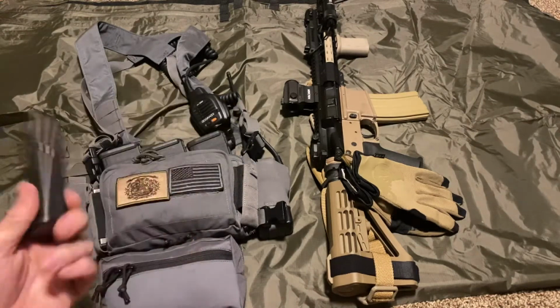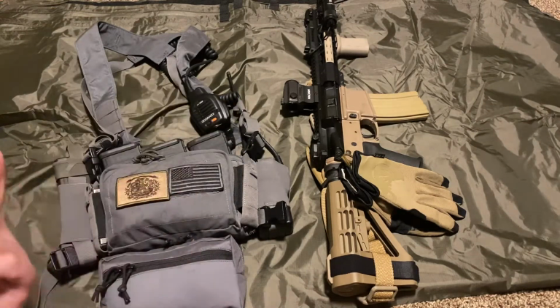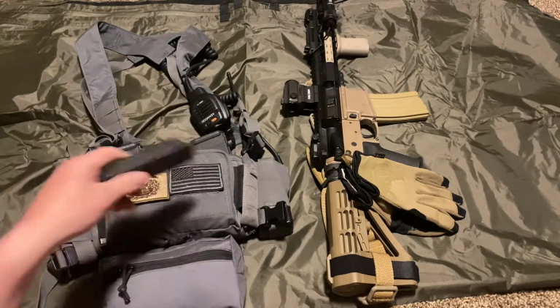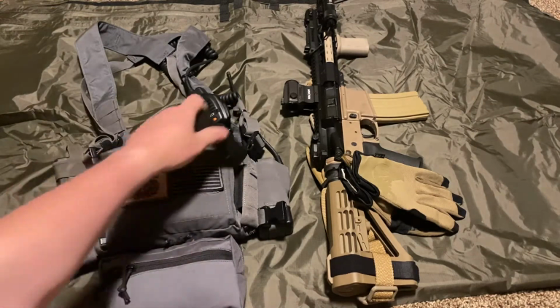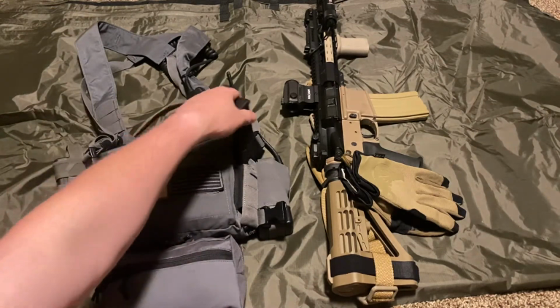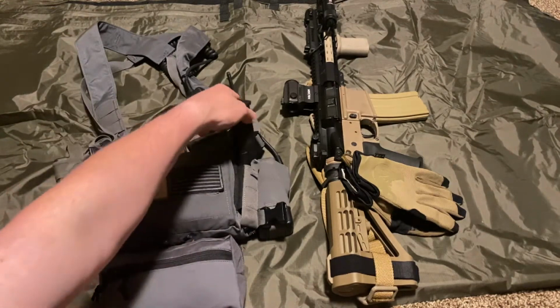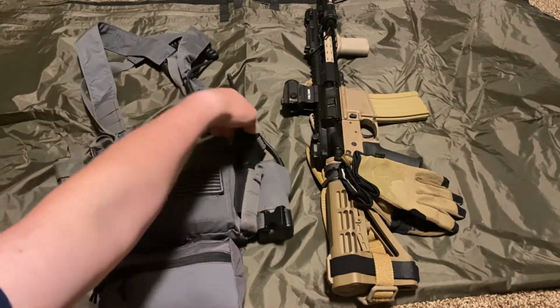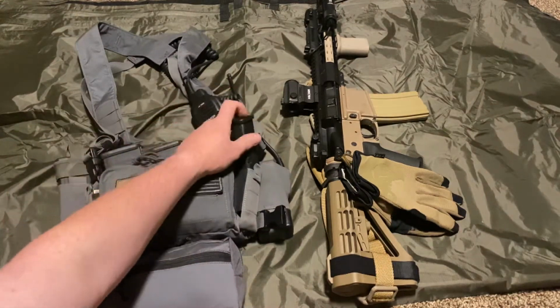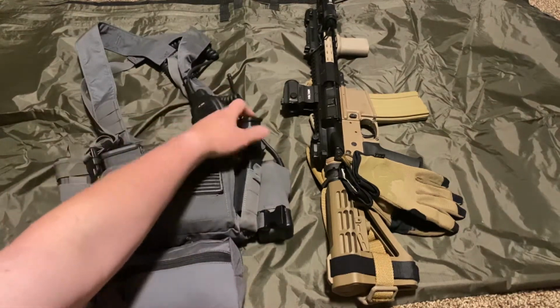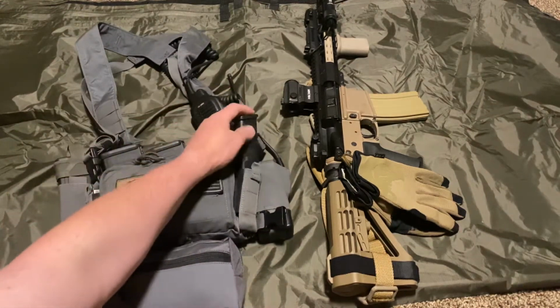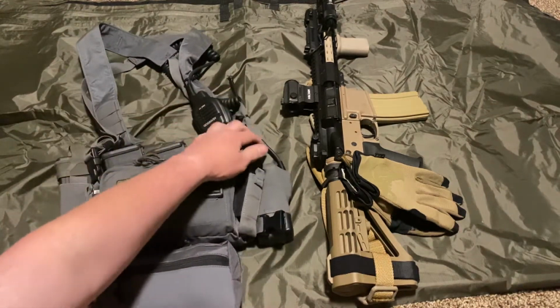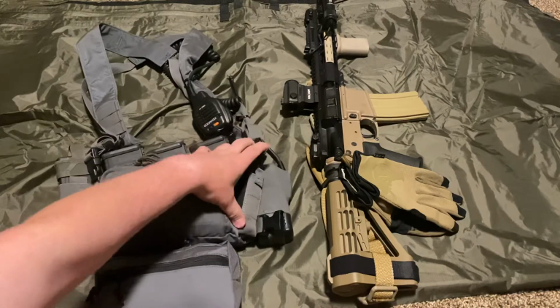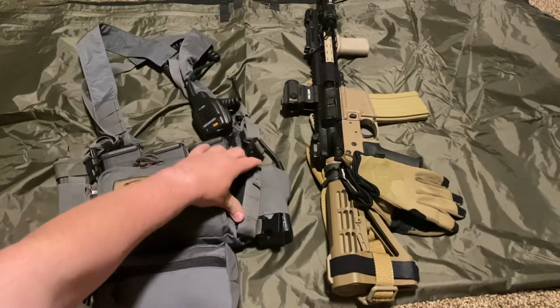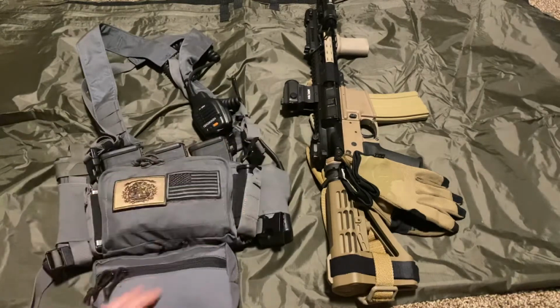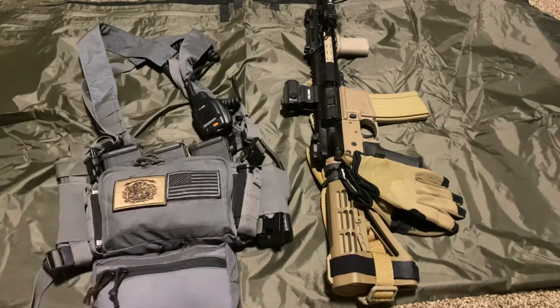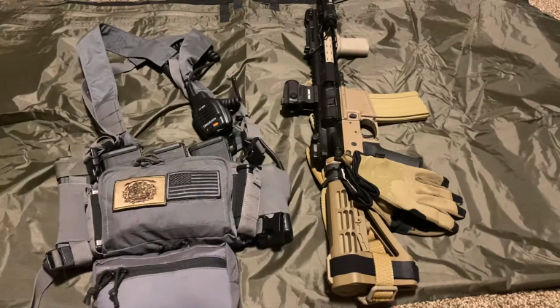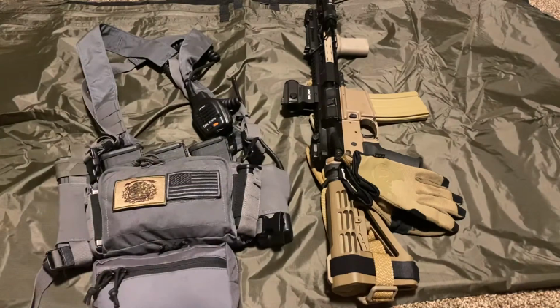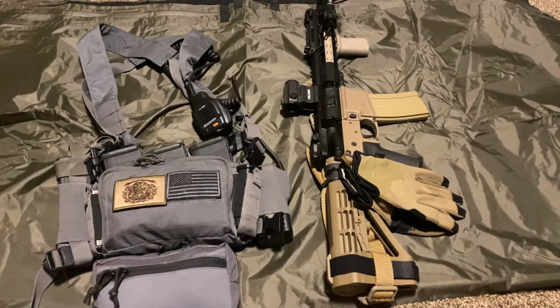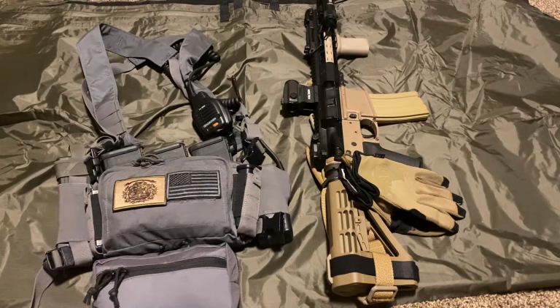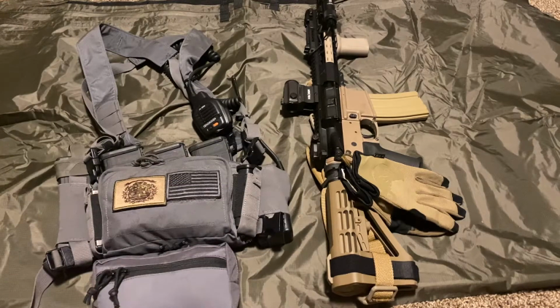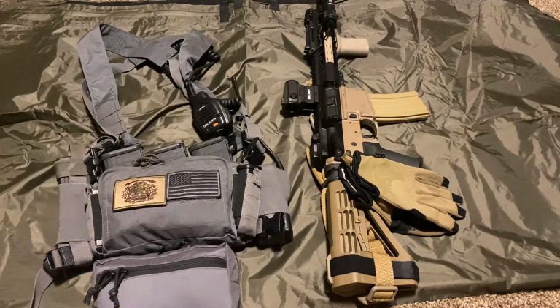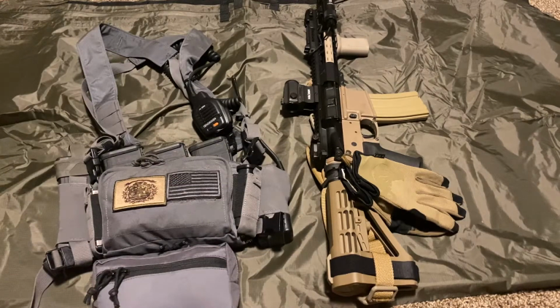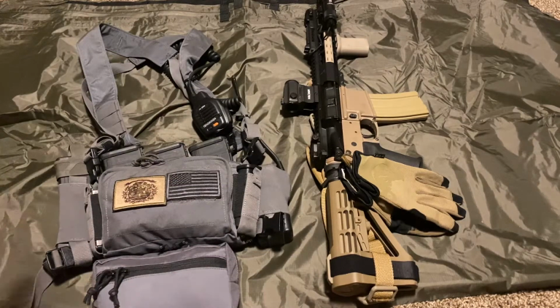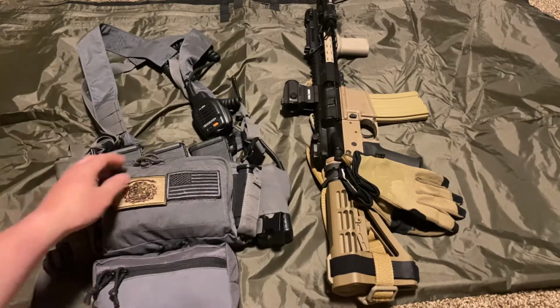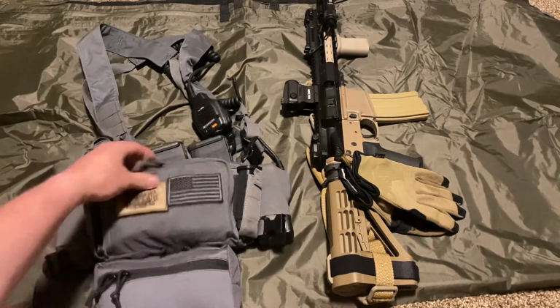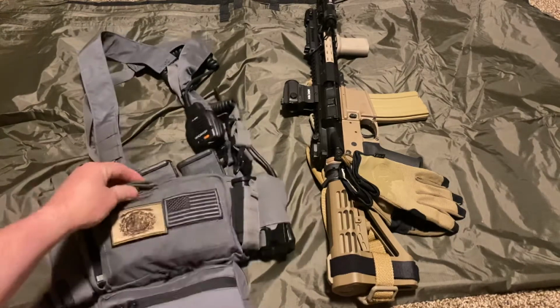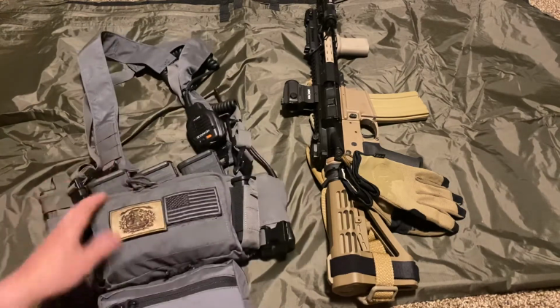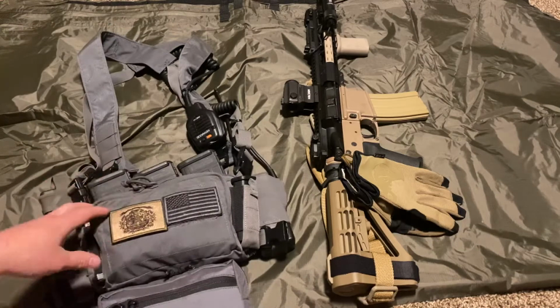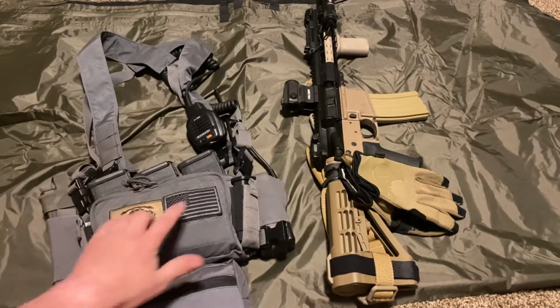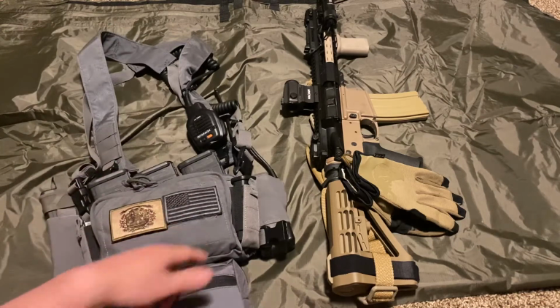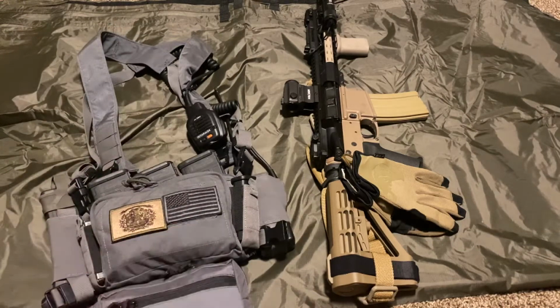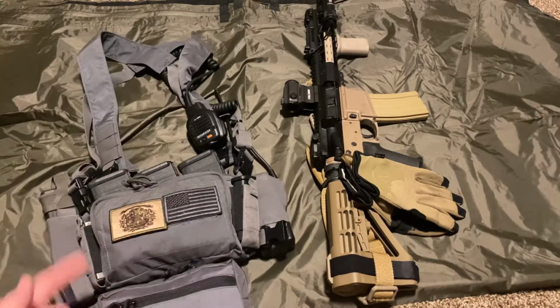On my weak side I've got one pistol reload for the Glock 19, because that's what I carry — 115 grain hollow points, Winchester Silver Tips. Nothing fancy there. Got a couple patches on the front.